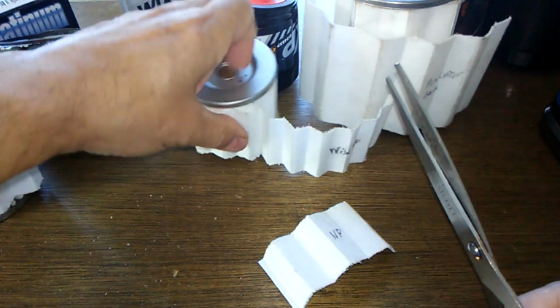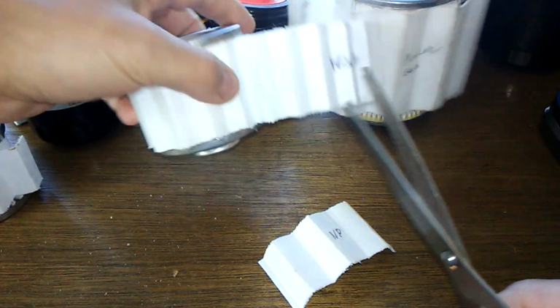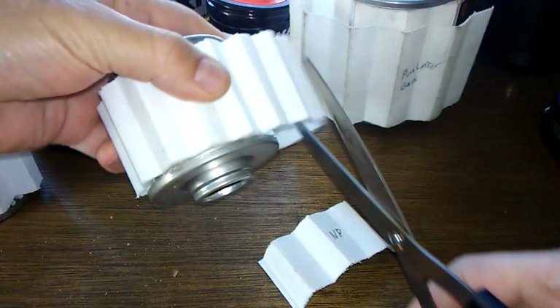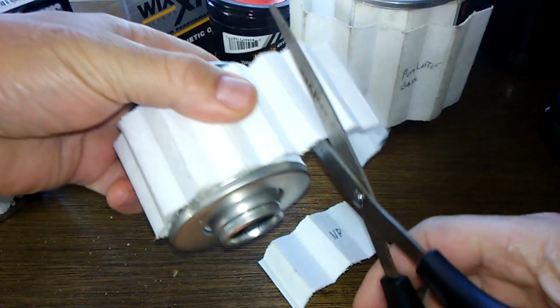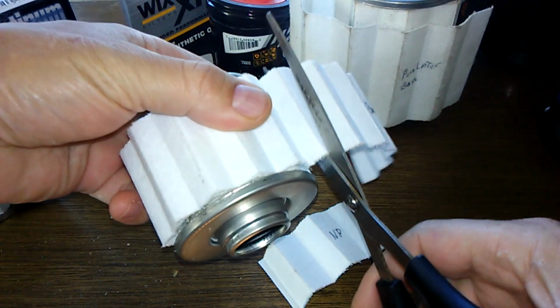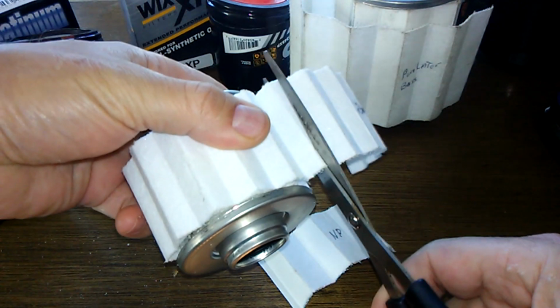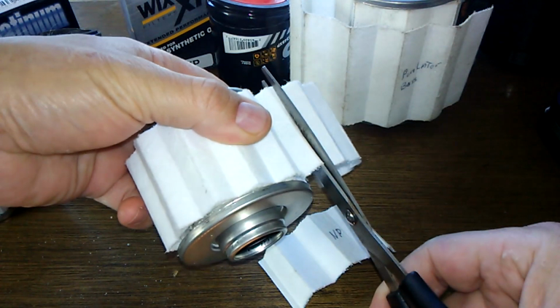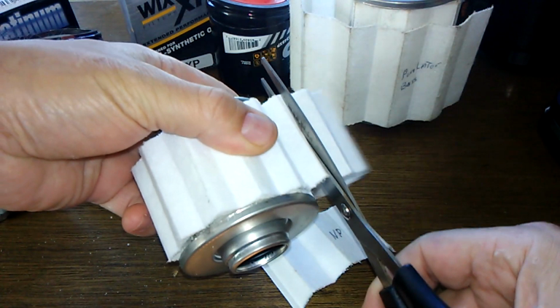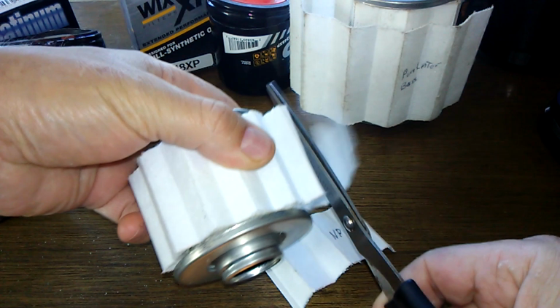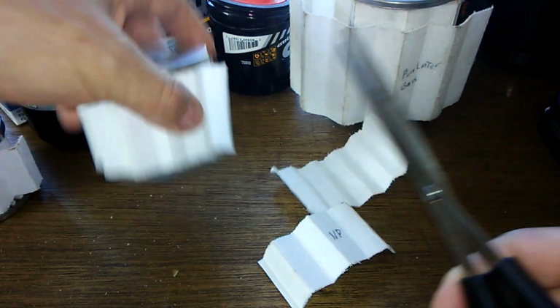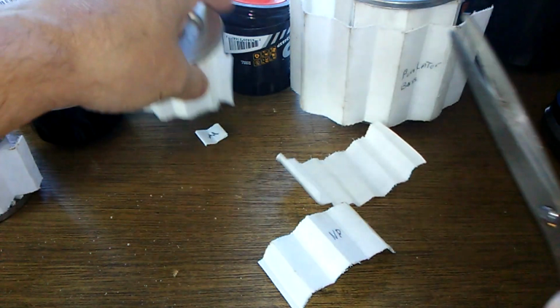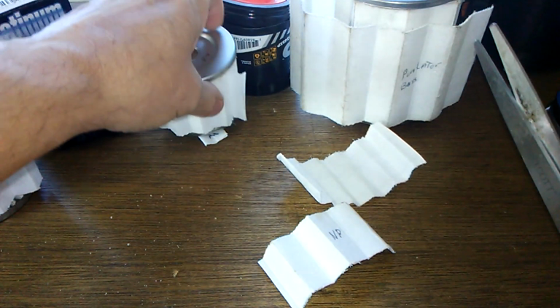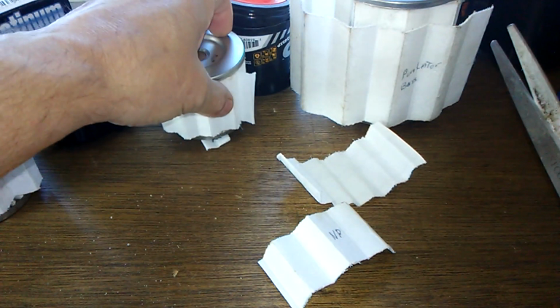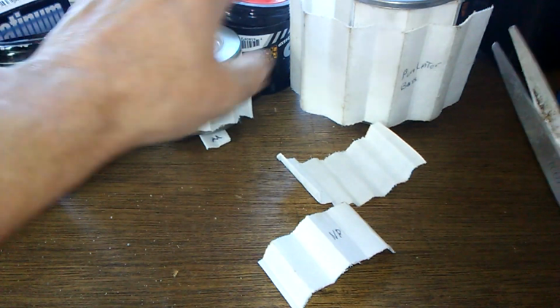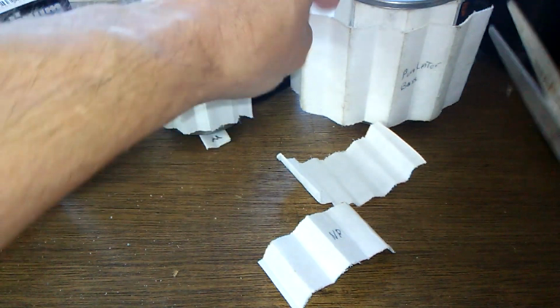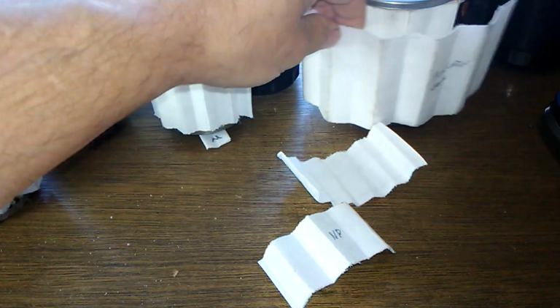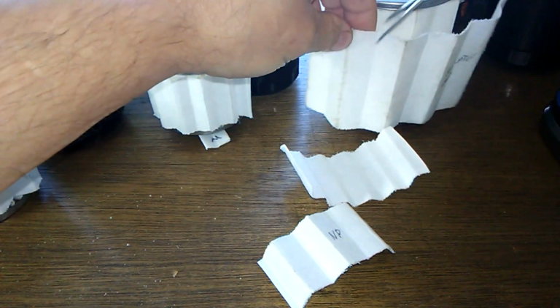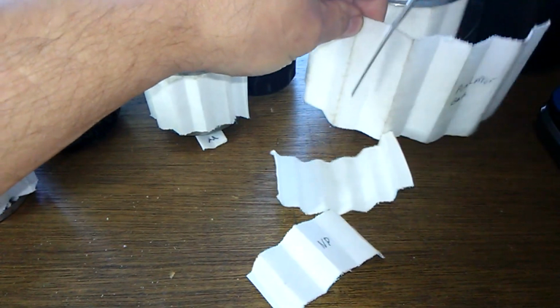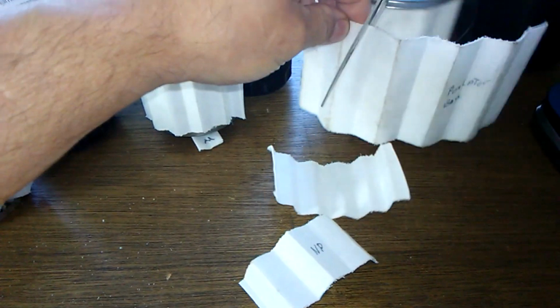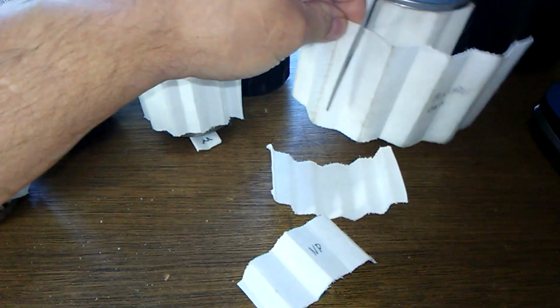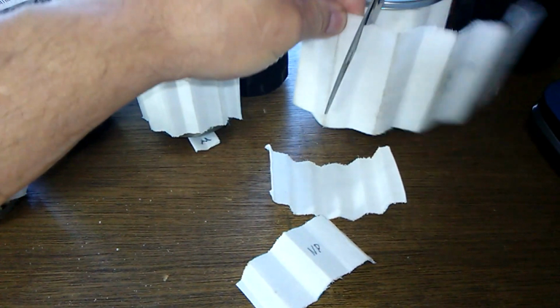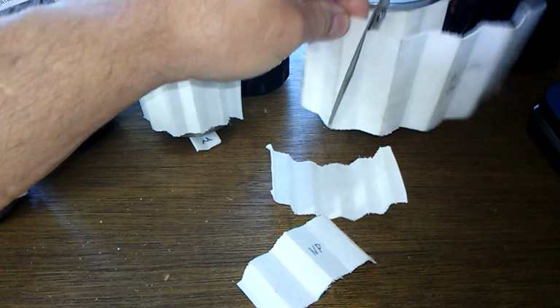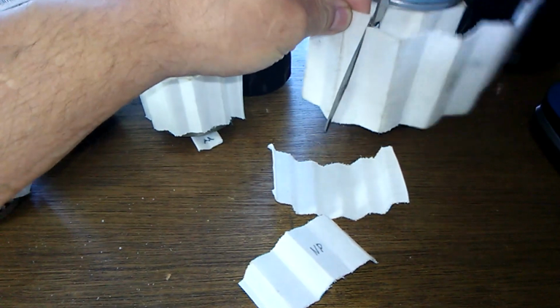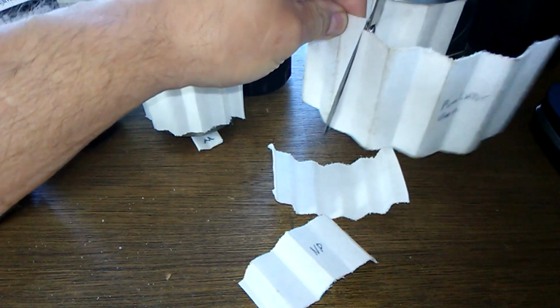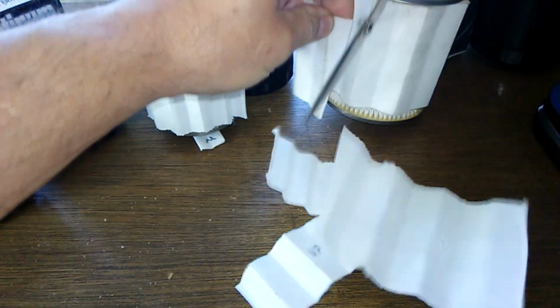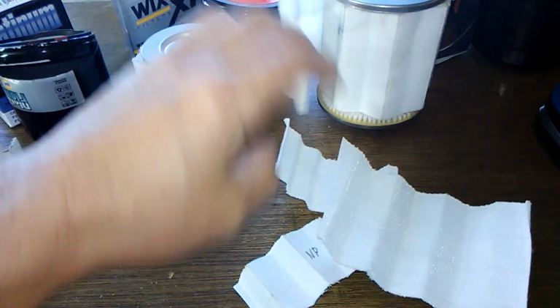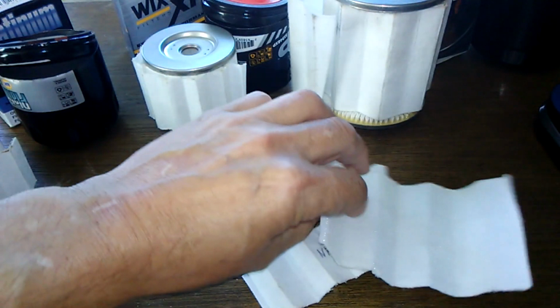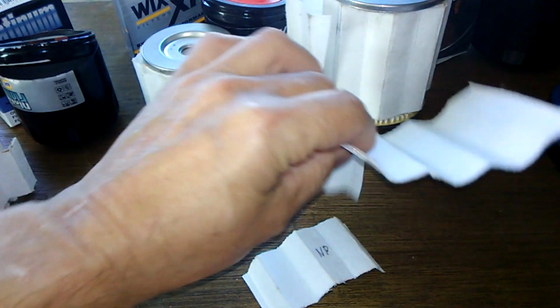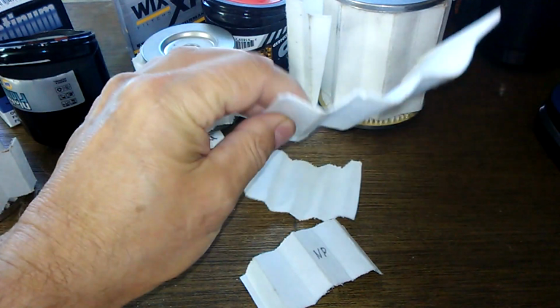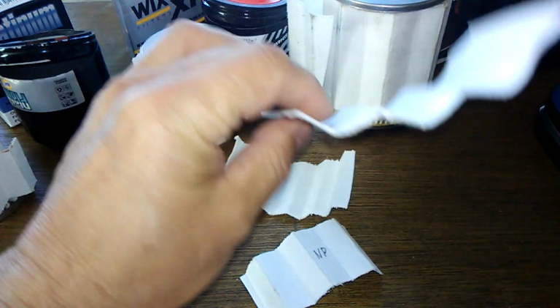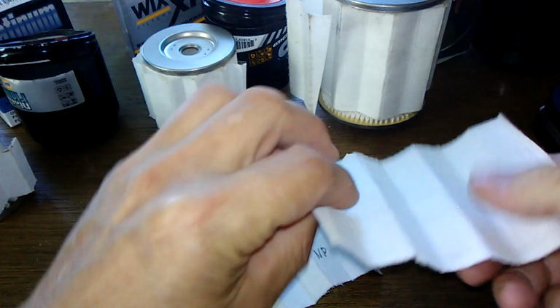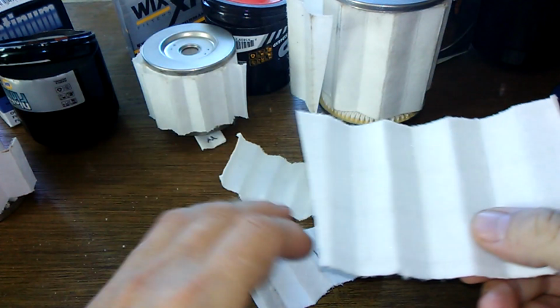I'm going to cut one from the Wix, and we'll cut one from the Purolator. Now let's take a look at them.